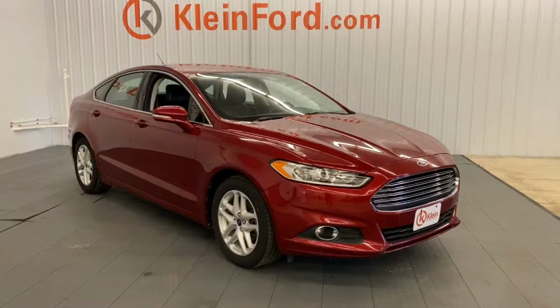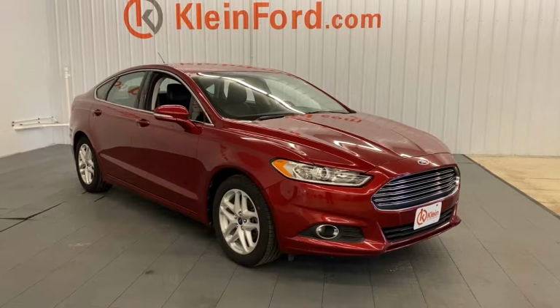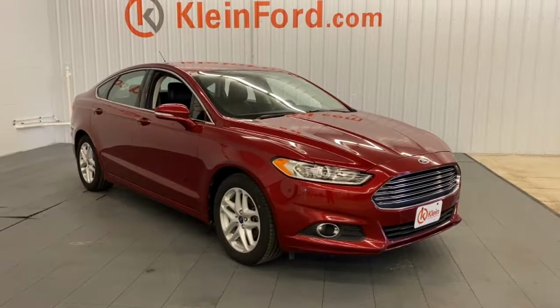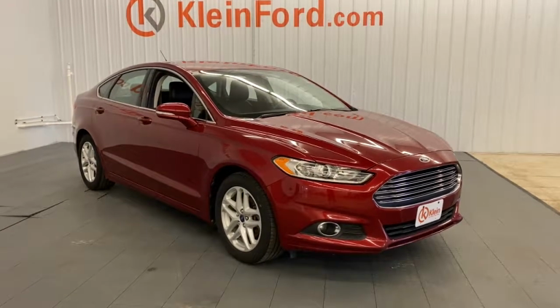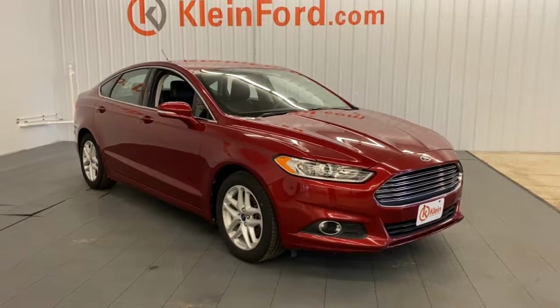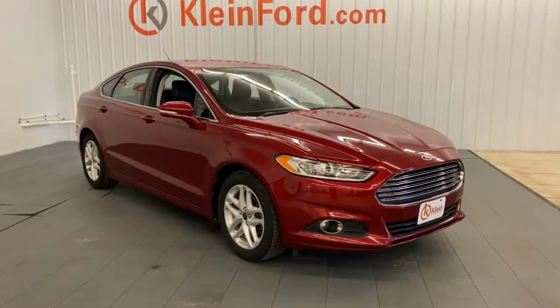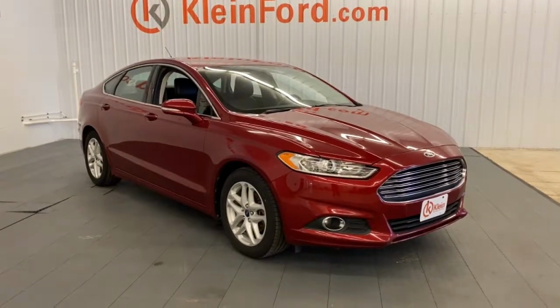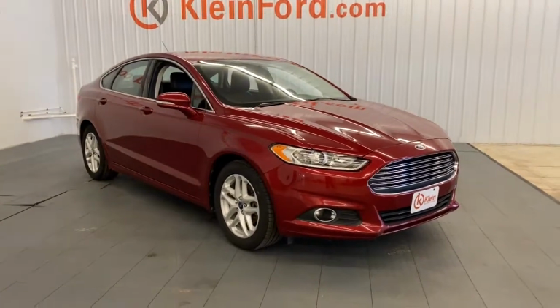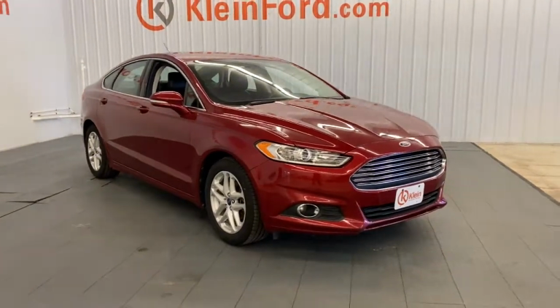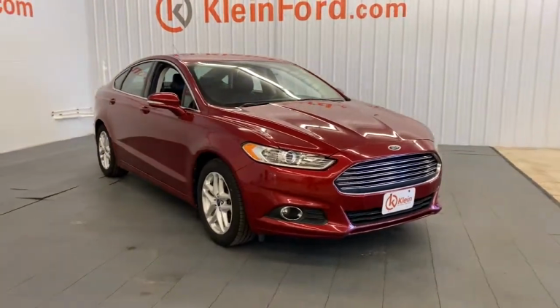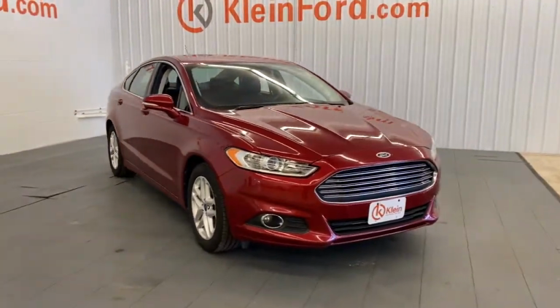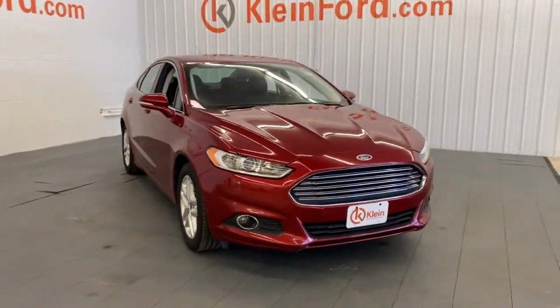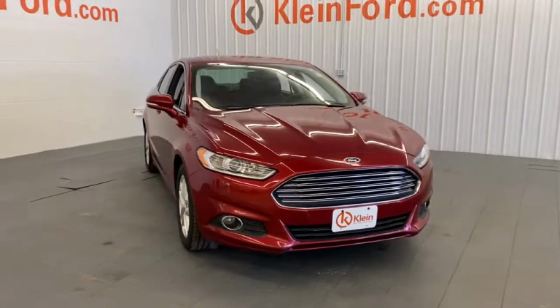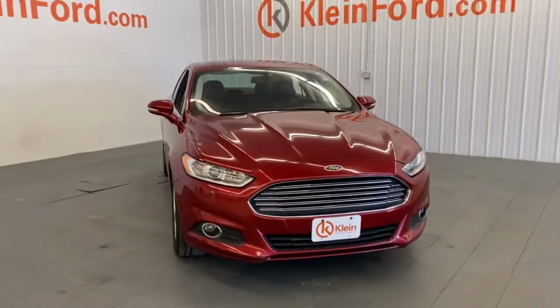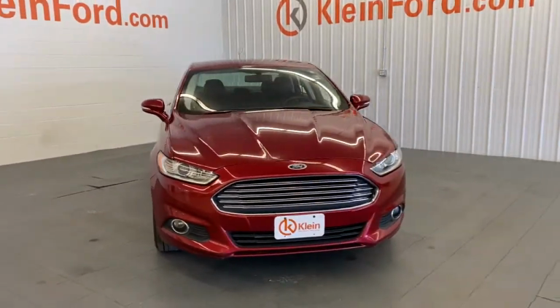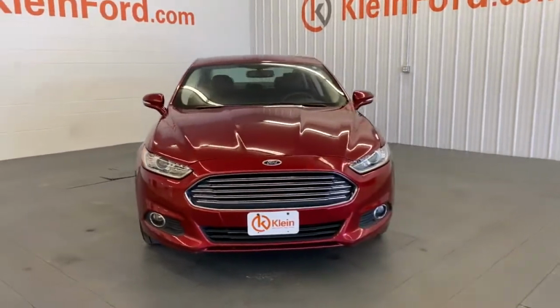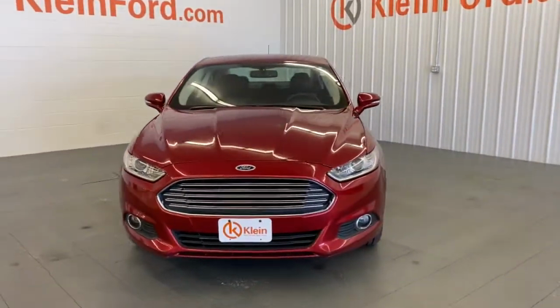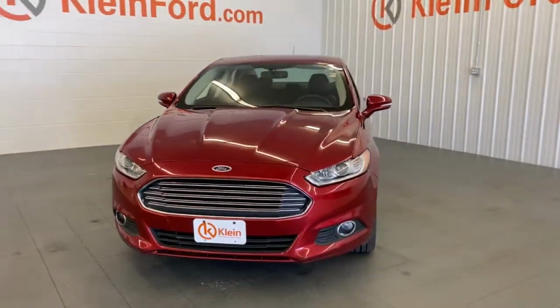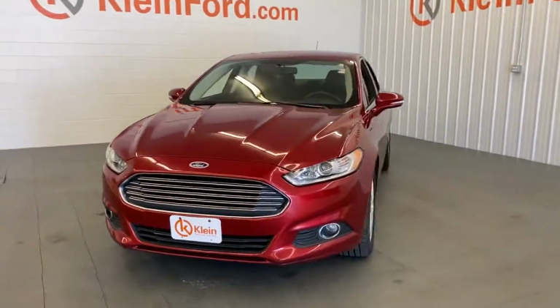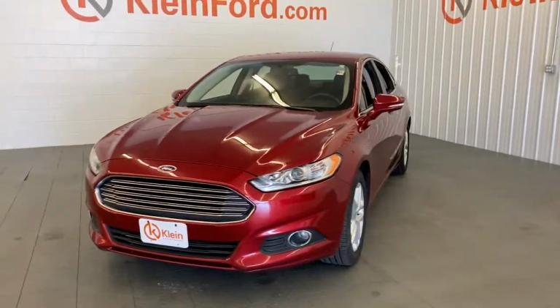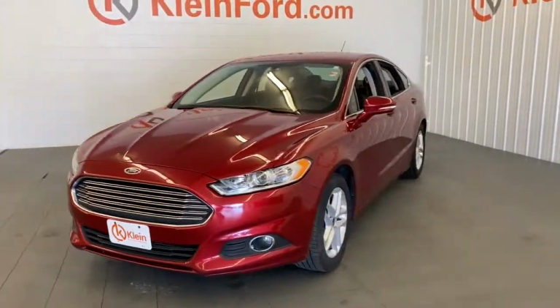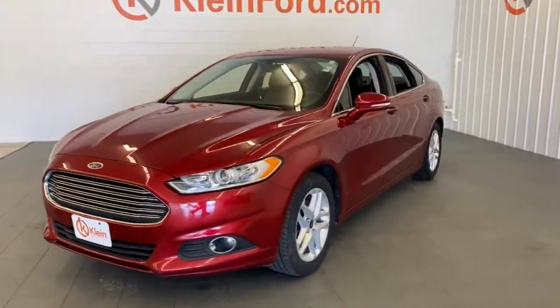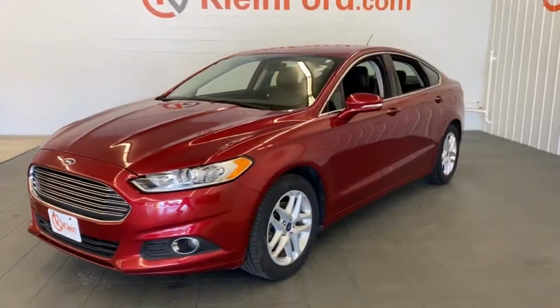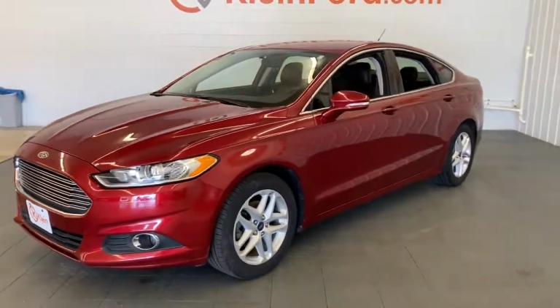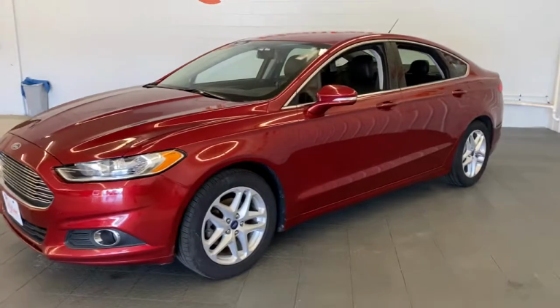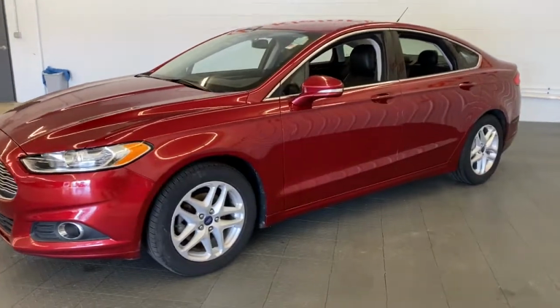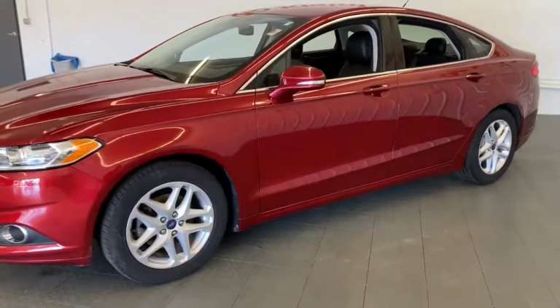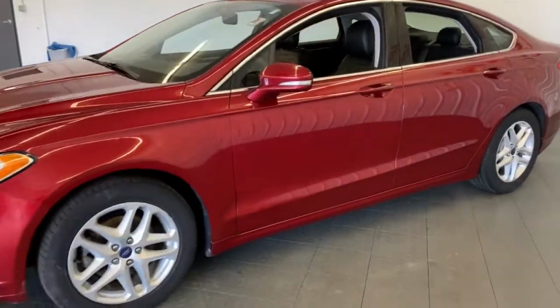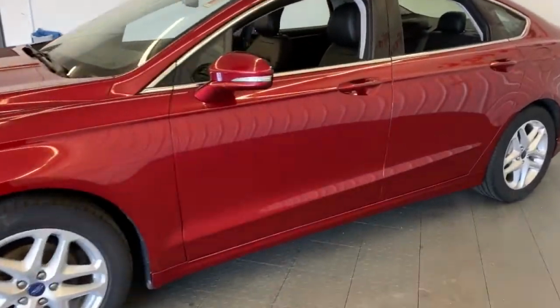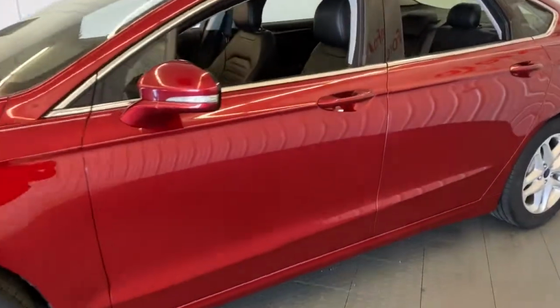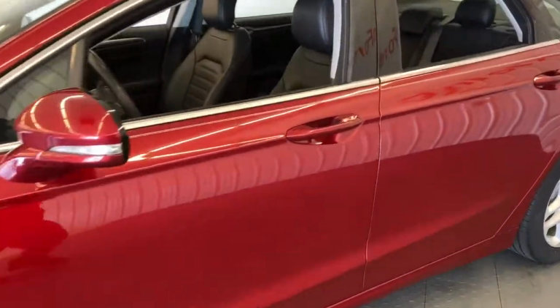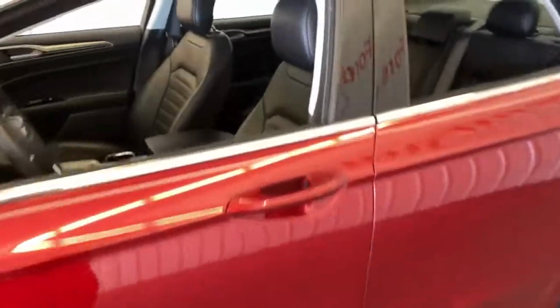Look no further than the 2014 Ford Fusion. This vehicle still has fewer than 80,000 miles on the clock, so it won't last long. Make every drive count in this sporty, sophisticated Fusion.